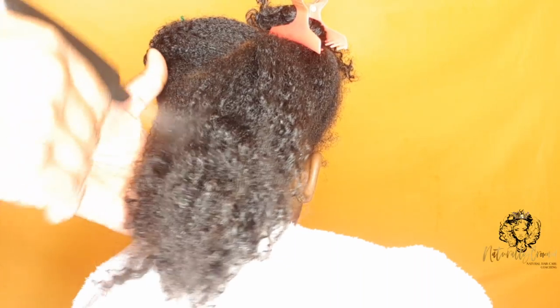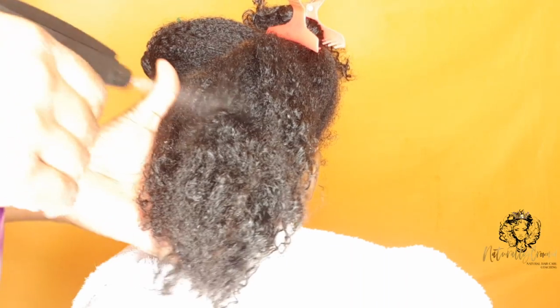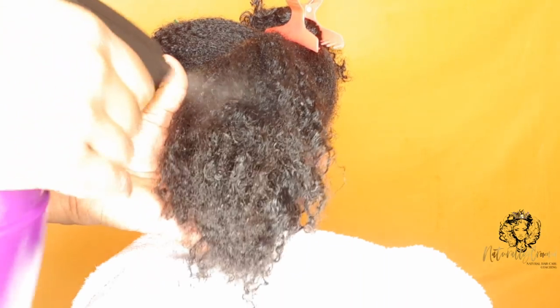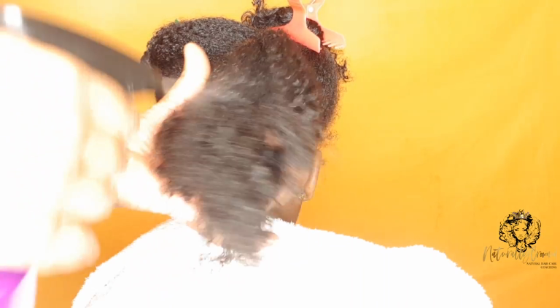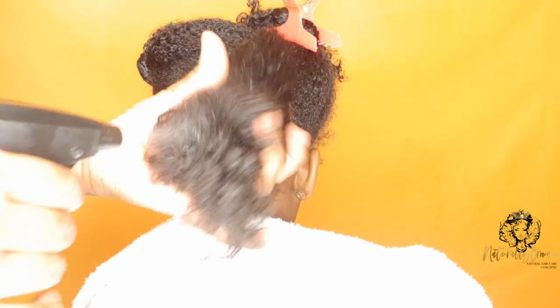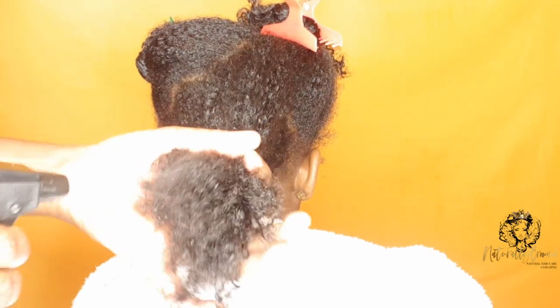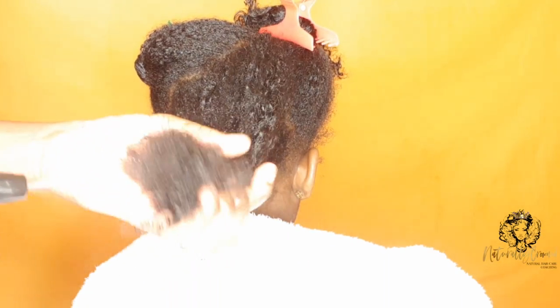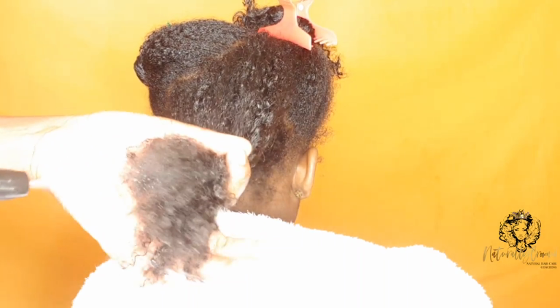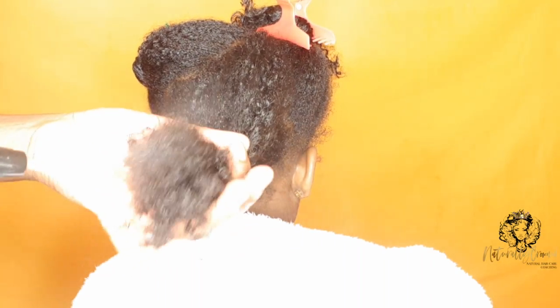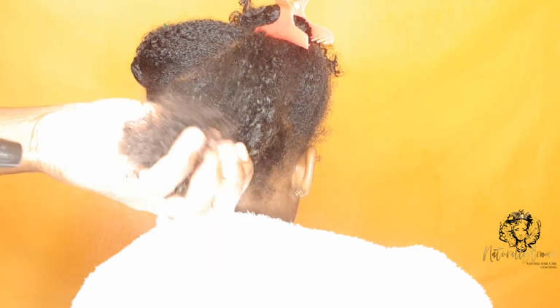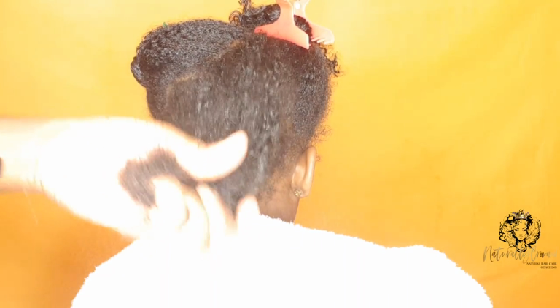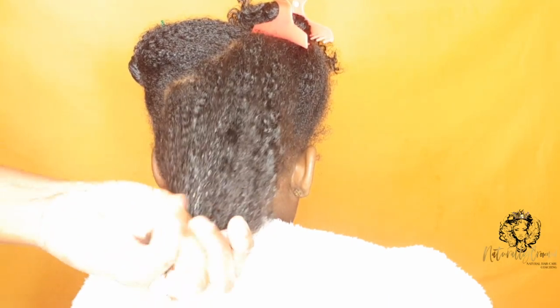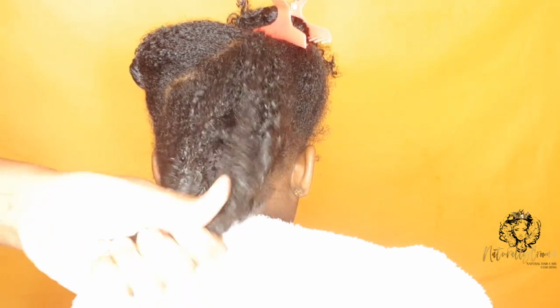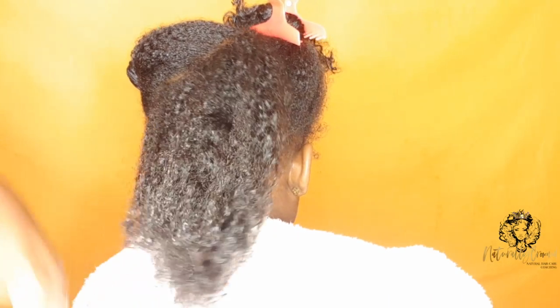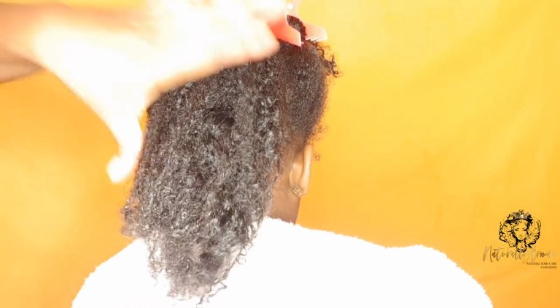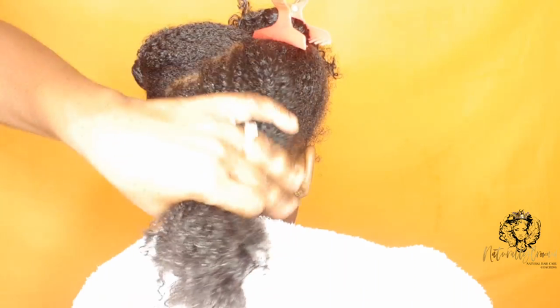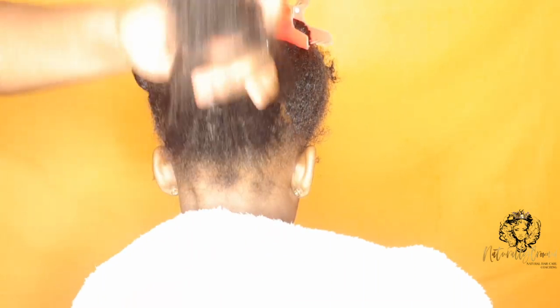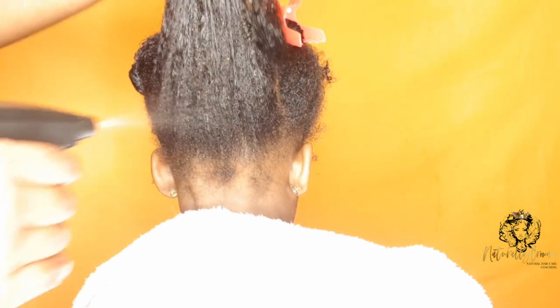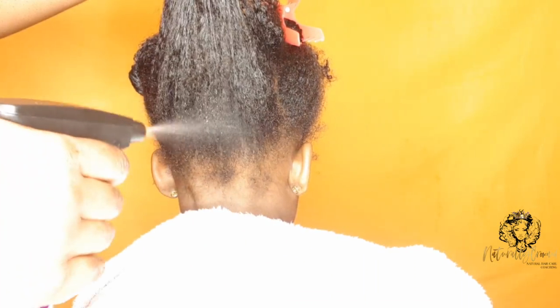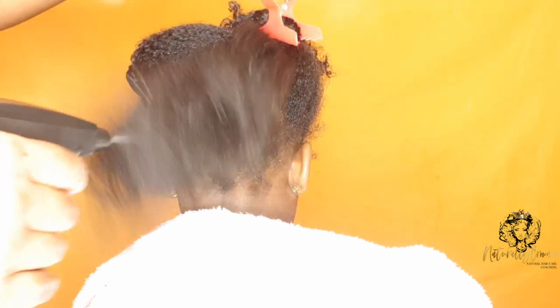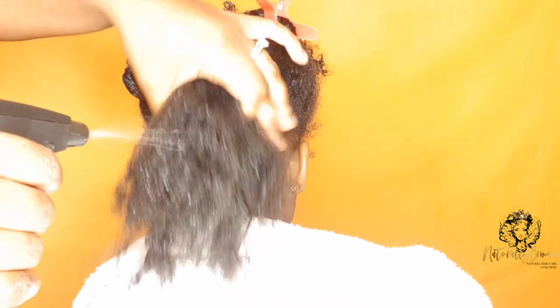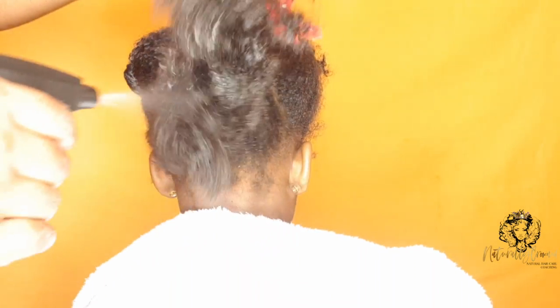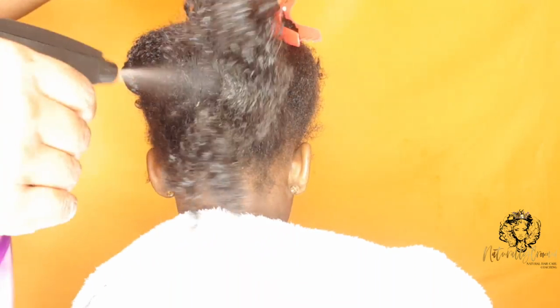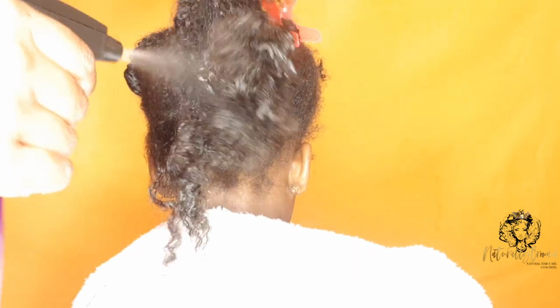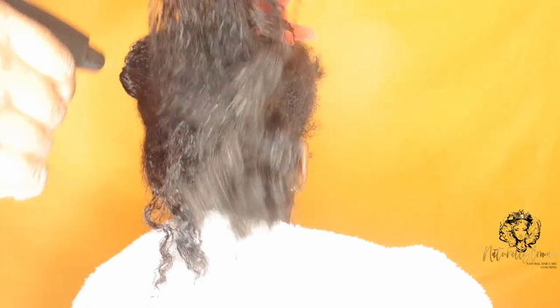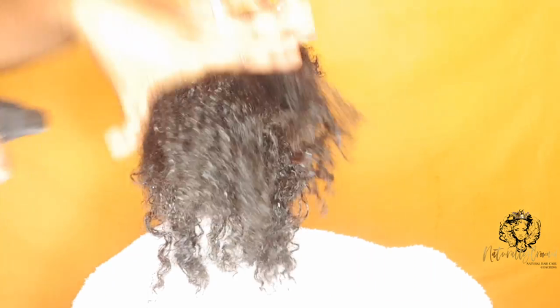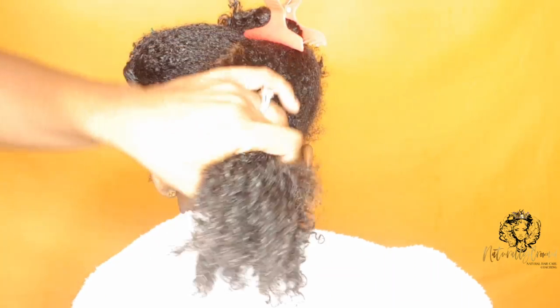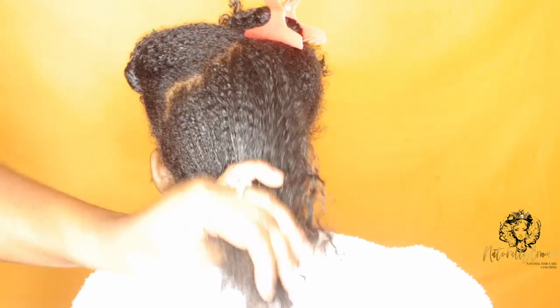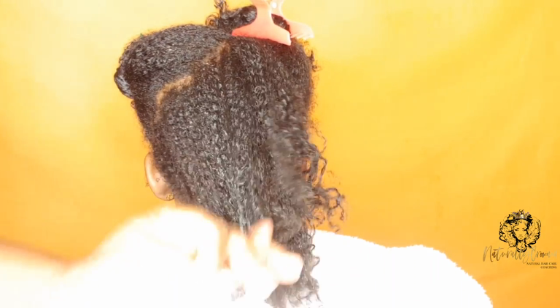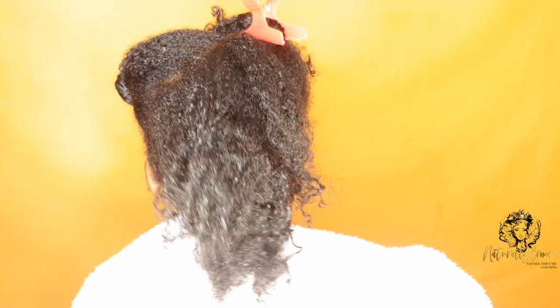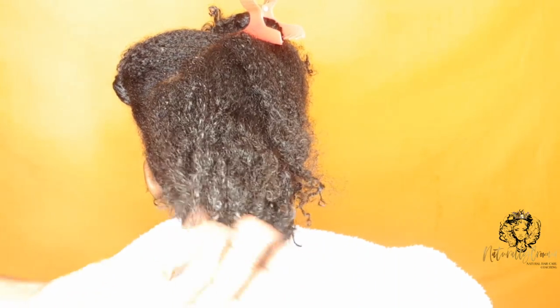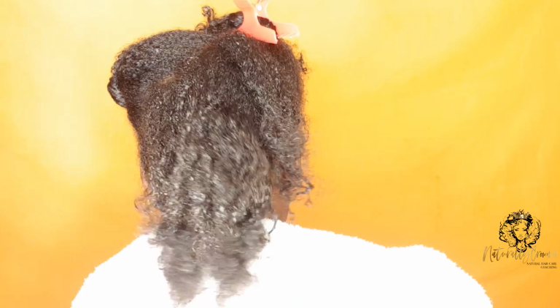Hey guys, it's Novella from Naturally Crowned. In today's video I'm going to be showing you my toddler's natural hair wash day routine. This is a guaranteed no-tears routine.